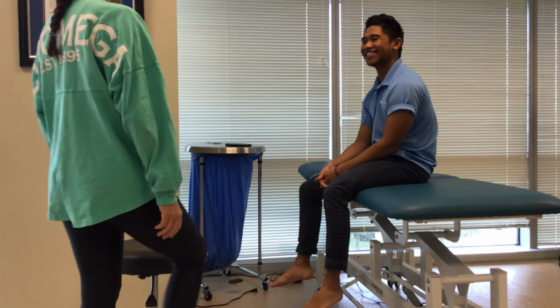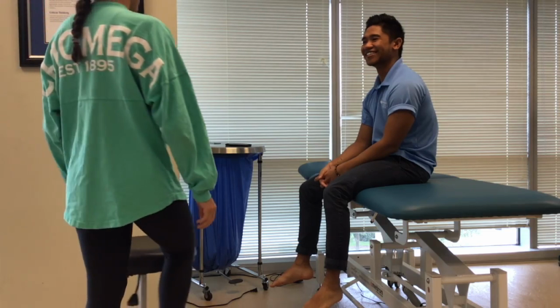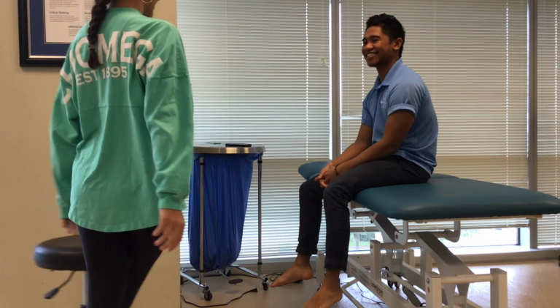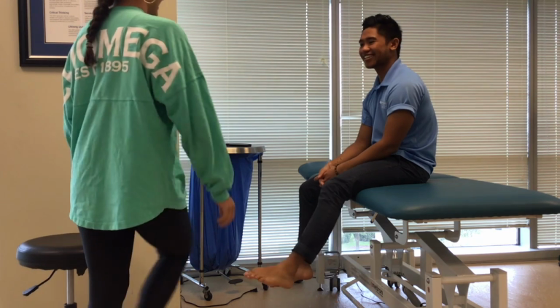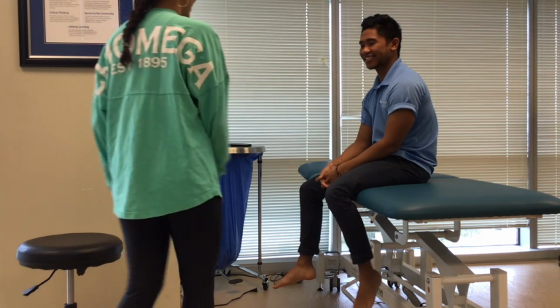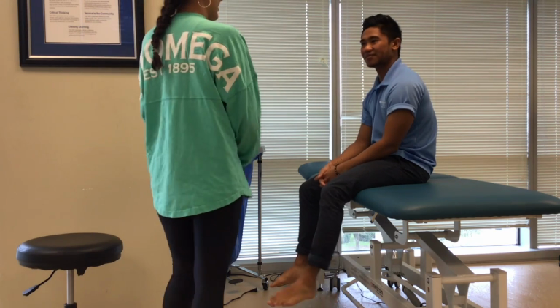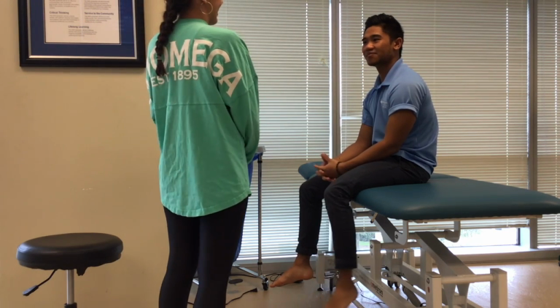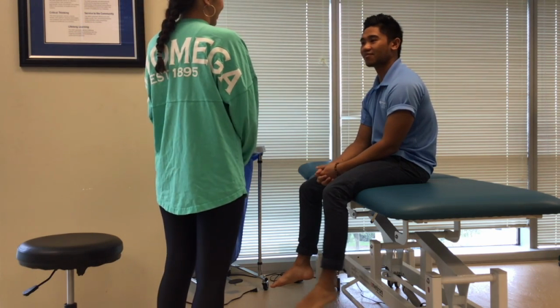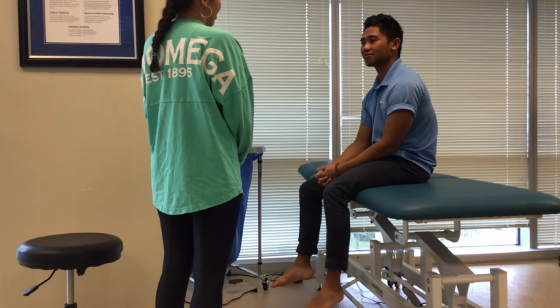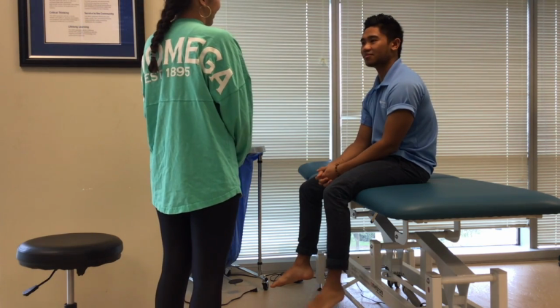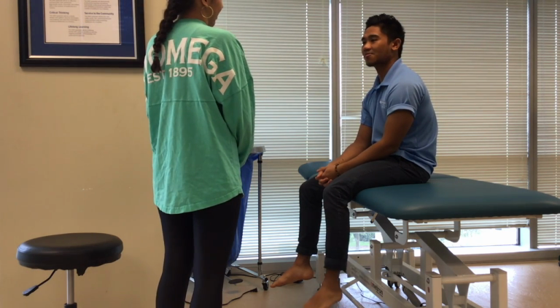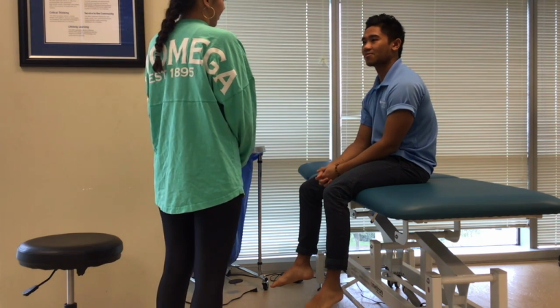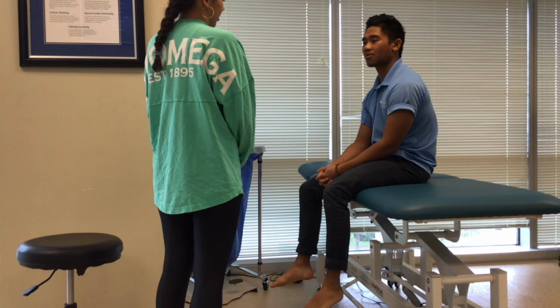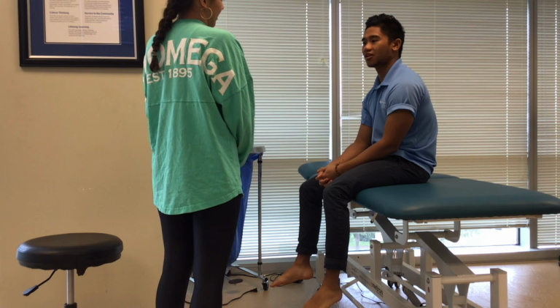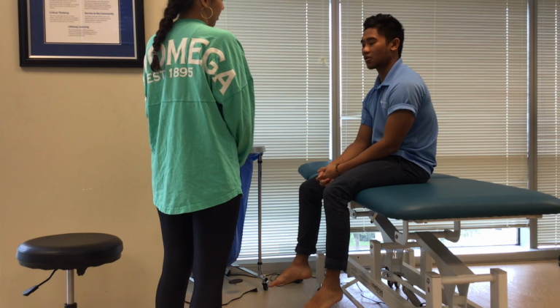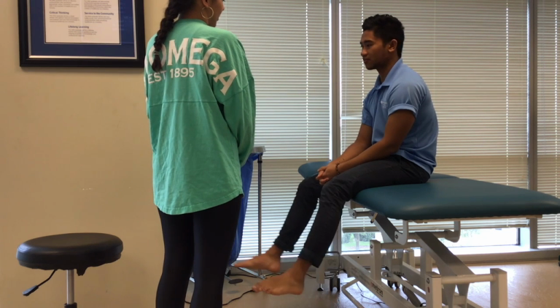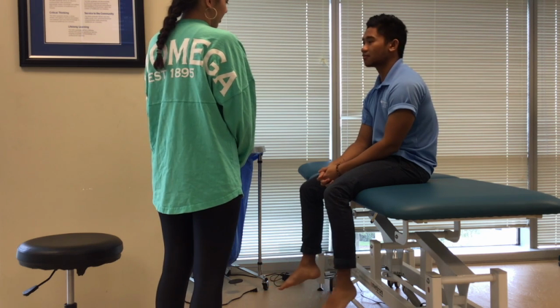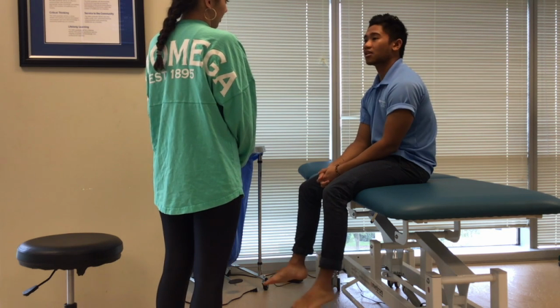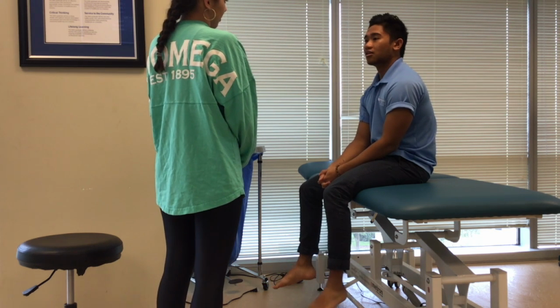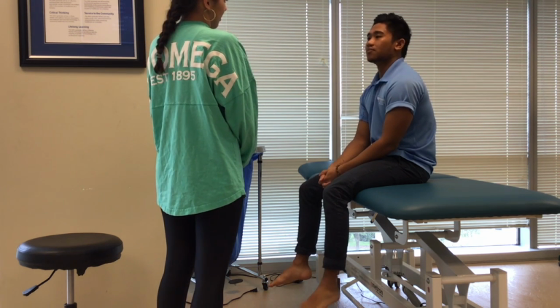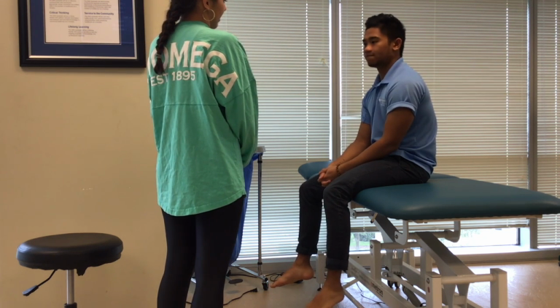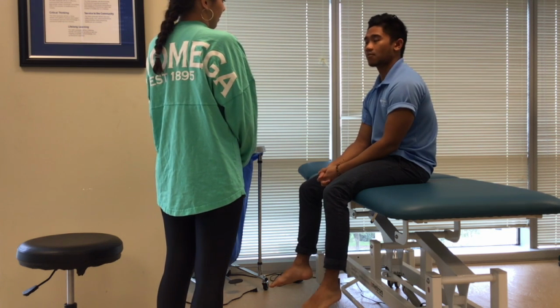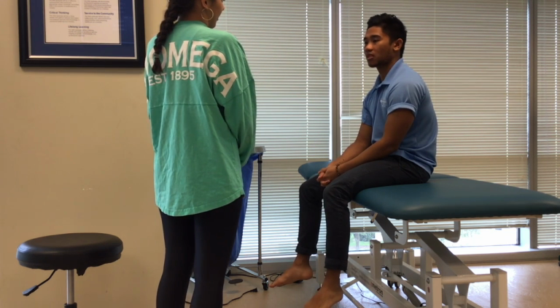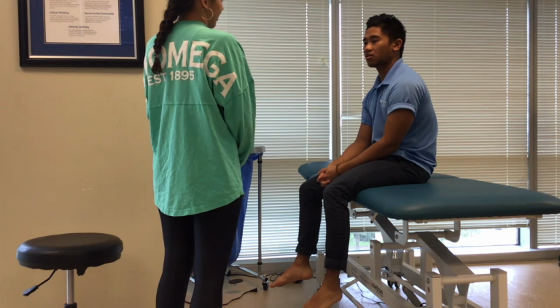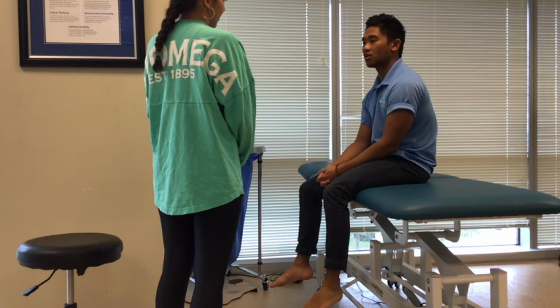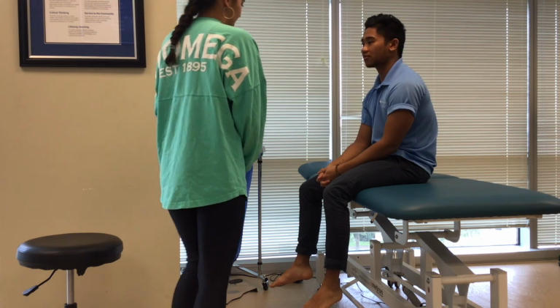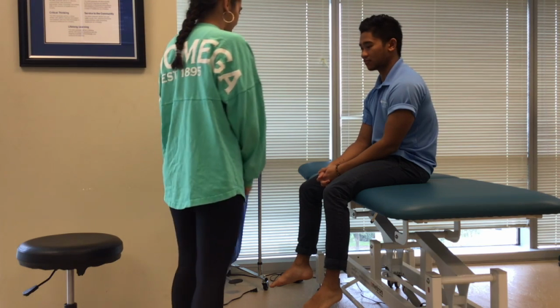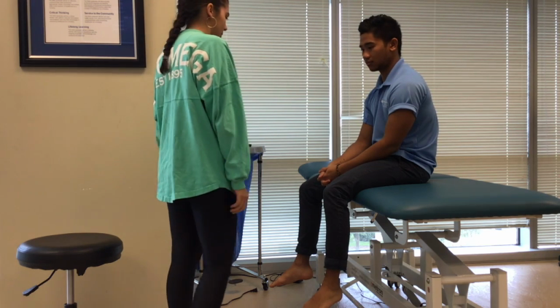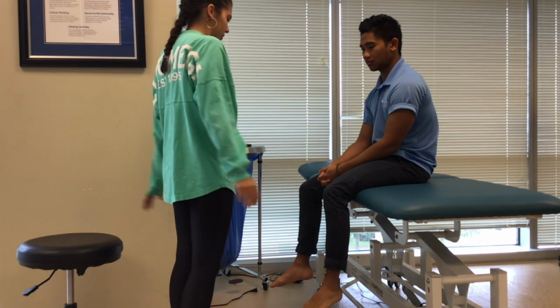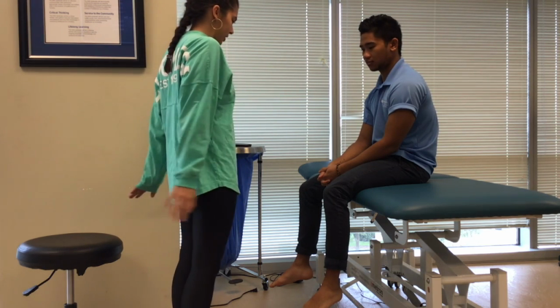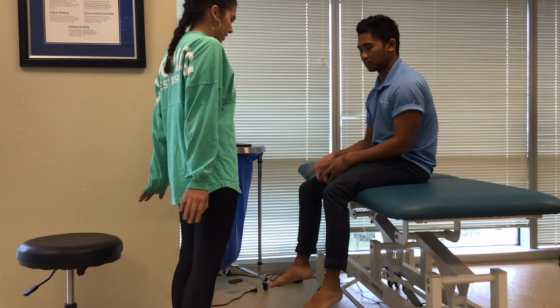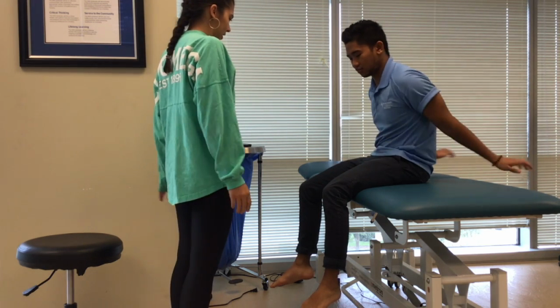Hello sir, so what we're going to be doing today is just a gross screening of your lower extremity muscles. I'm just going to ask you to move through a few ranges of motion and I'm going to be applying resistance. All right, so first thing I want you to do is put your hands back.